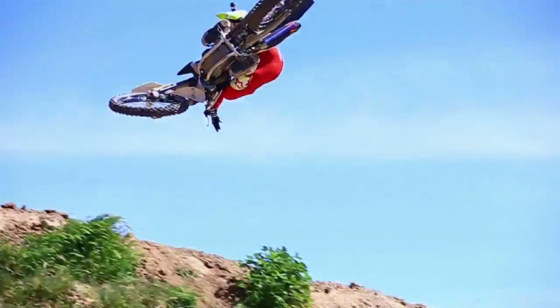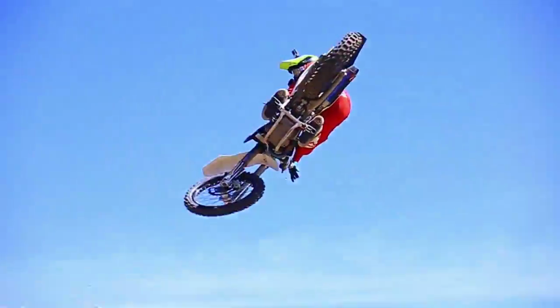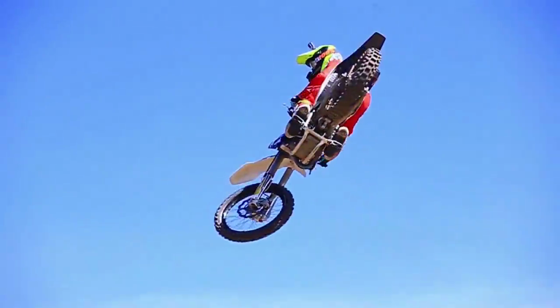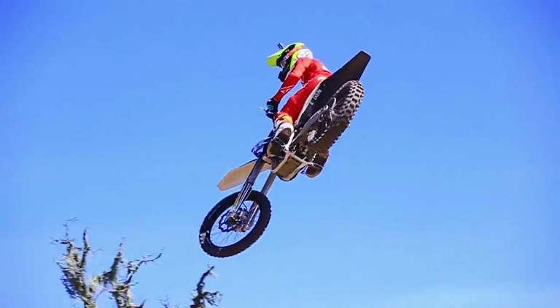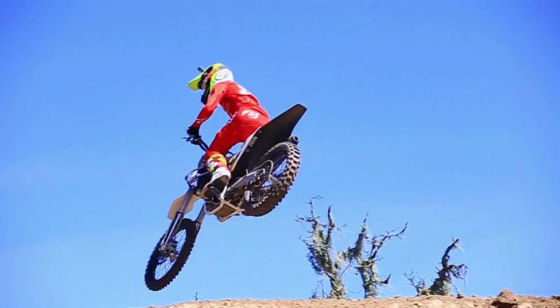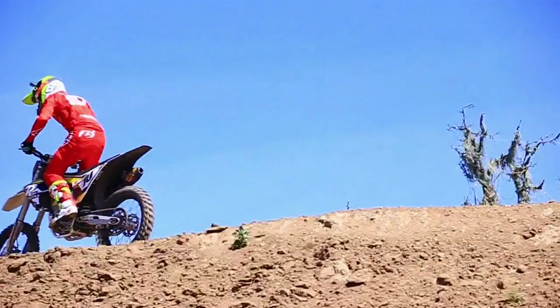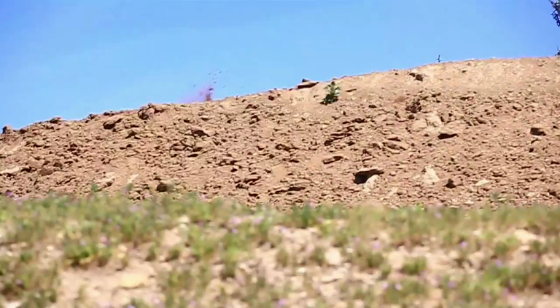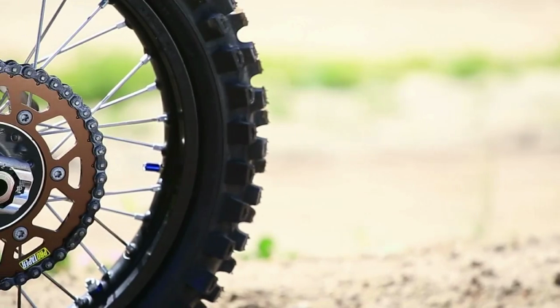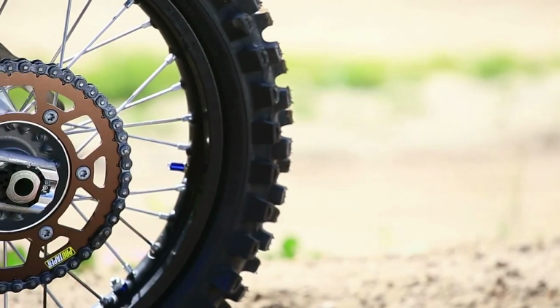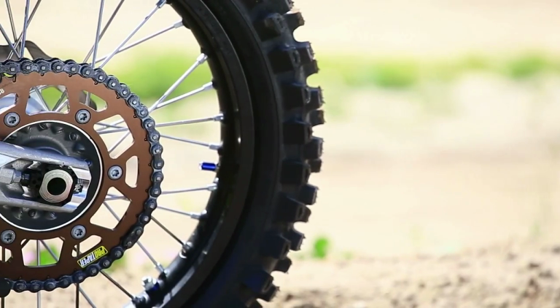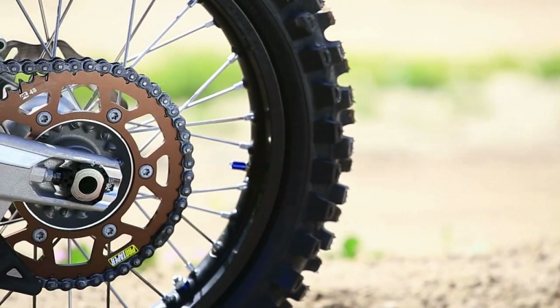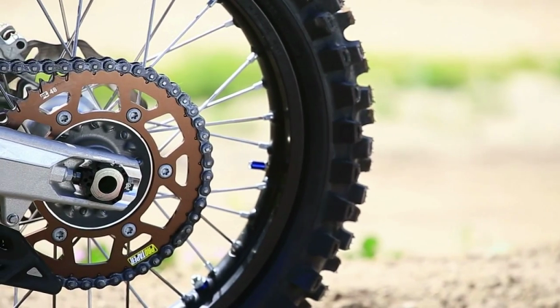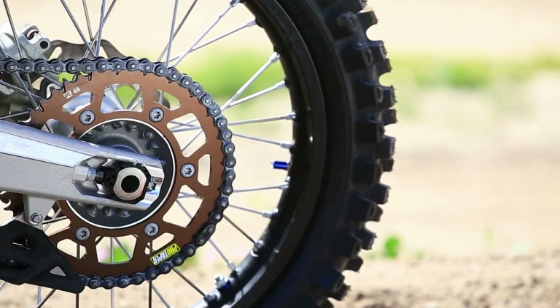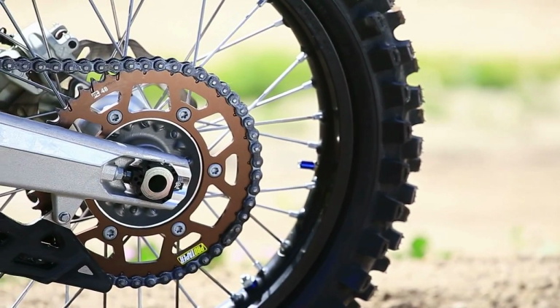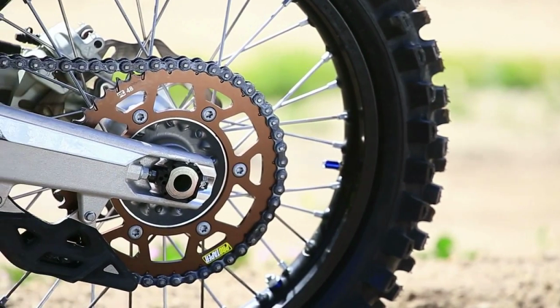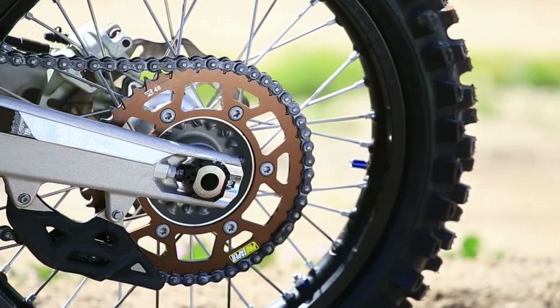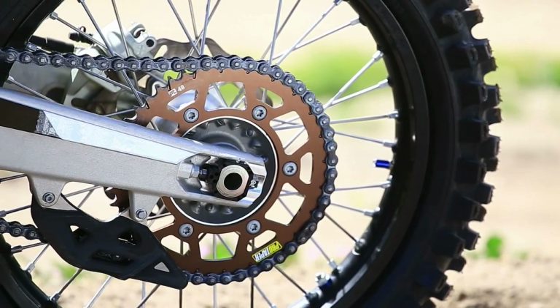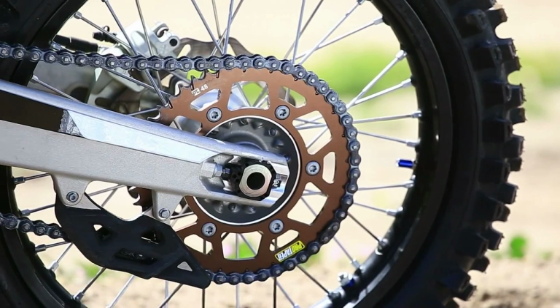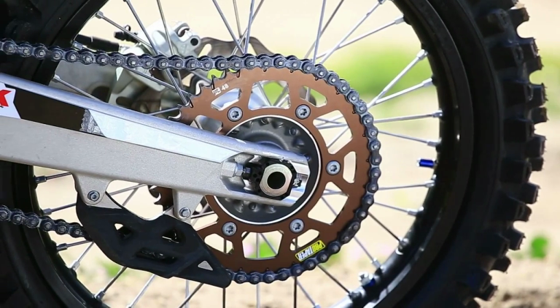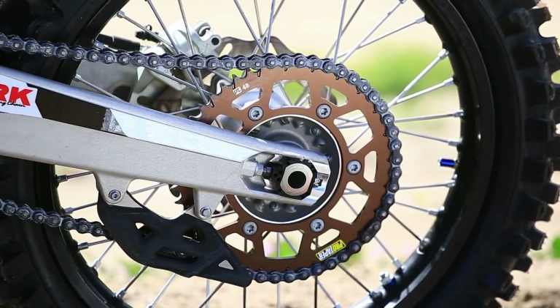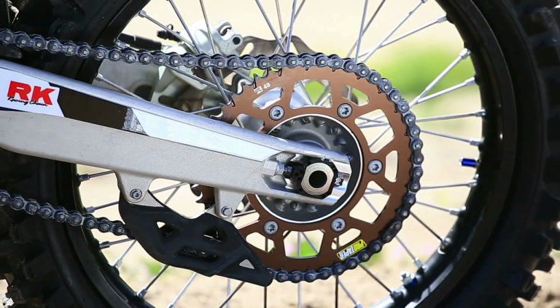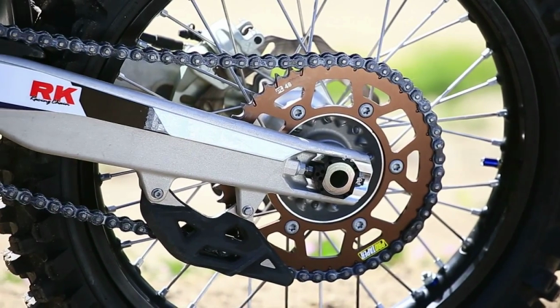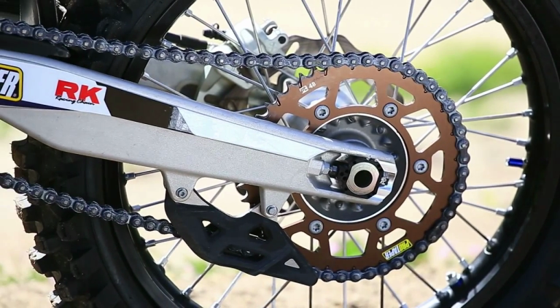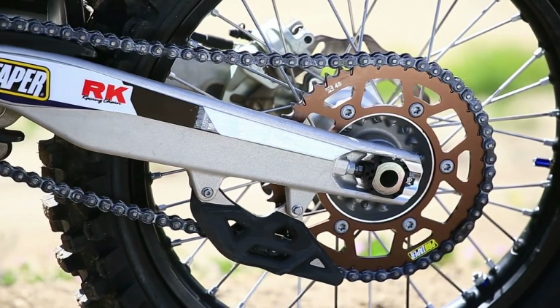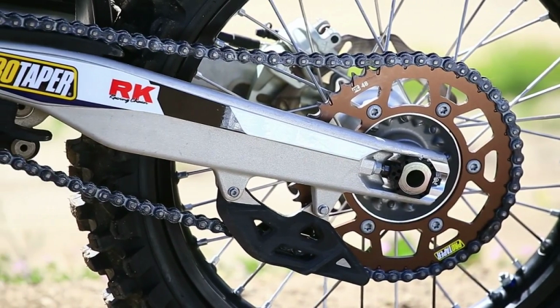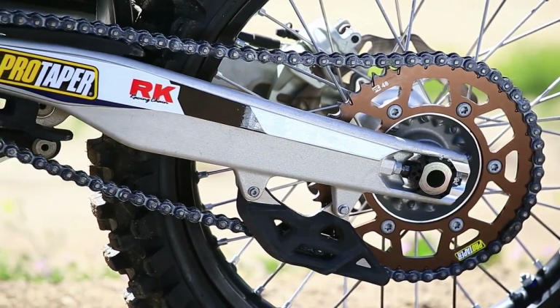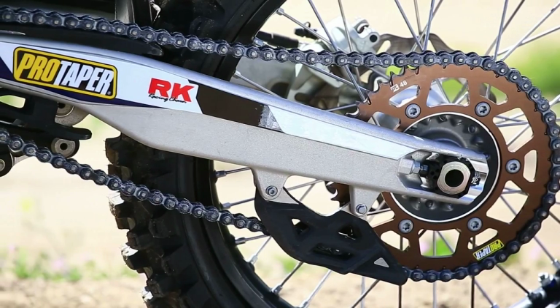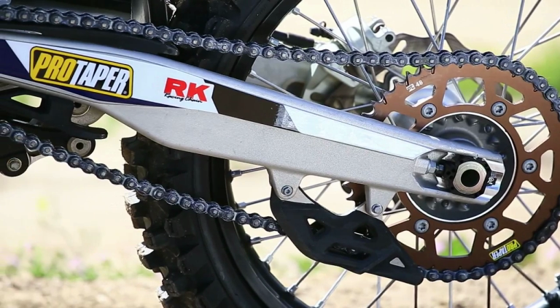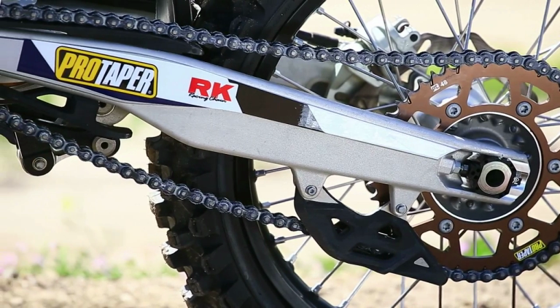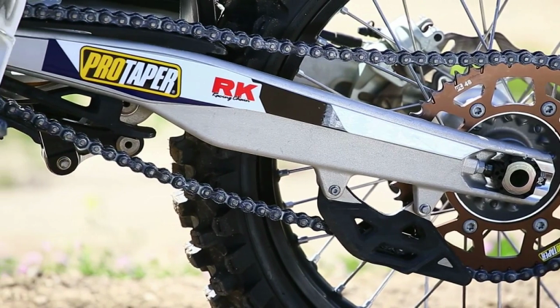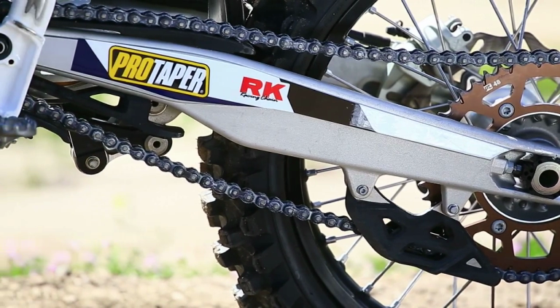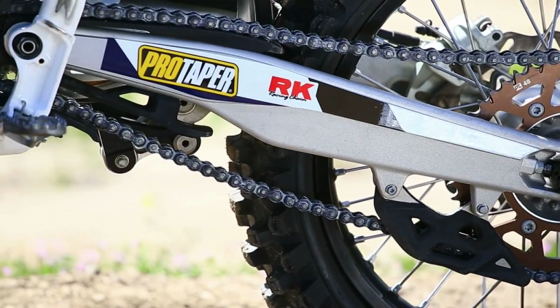Pro Taper sent us some handlebars and also a set of chains and sprockets. Pretty trick how the rear sprocket matches our engine cases. They also sent us an RK lightweight chain — this chain is six ounces lighter than the factory chain.